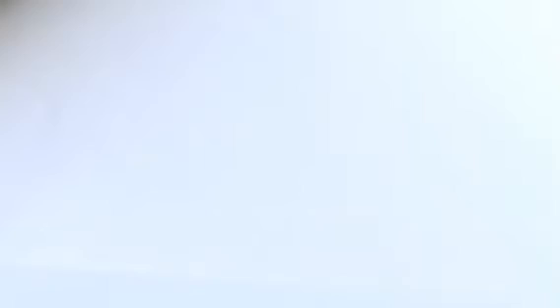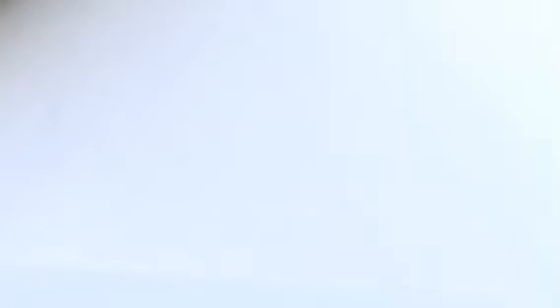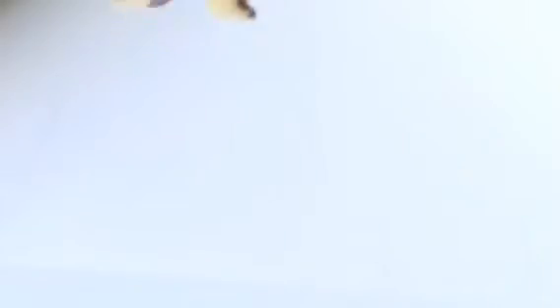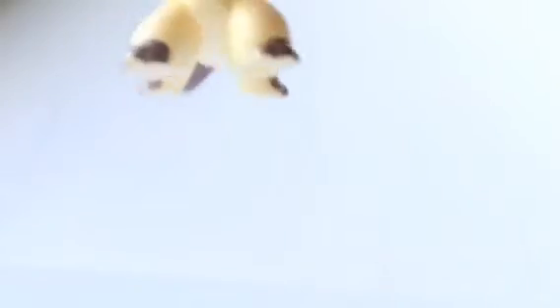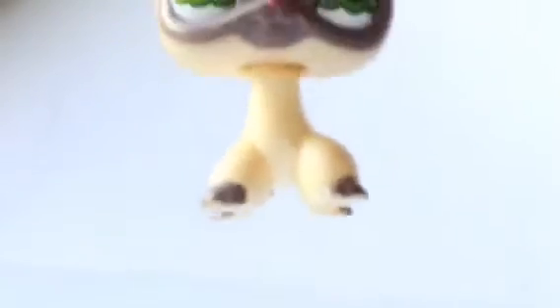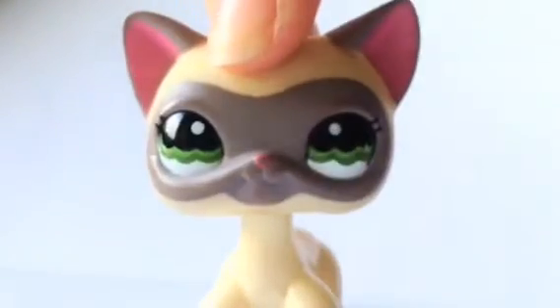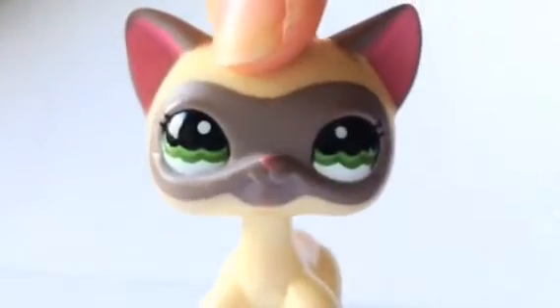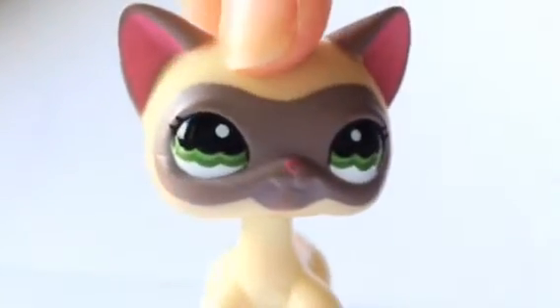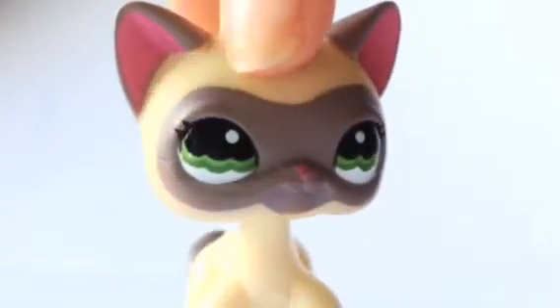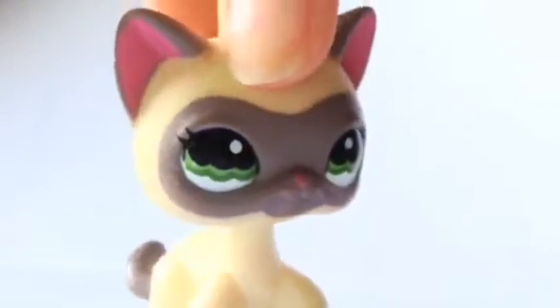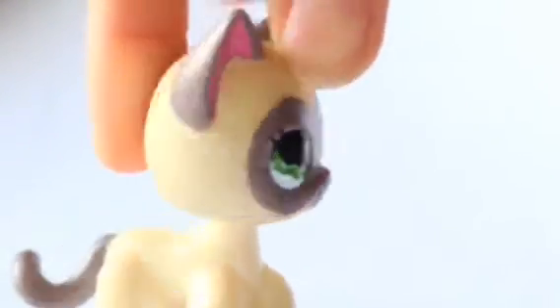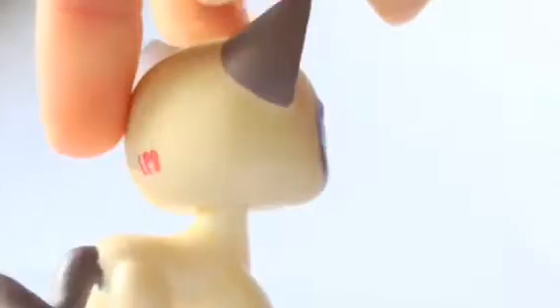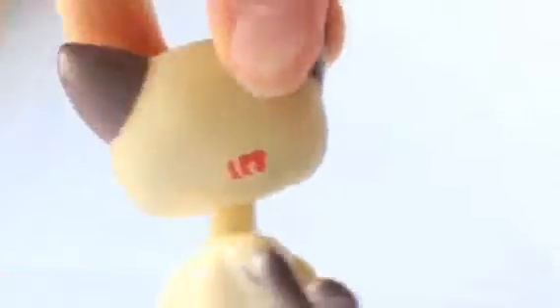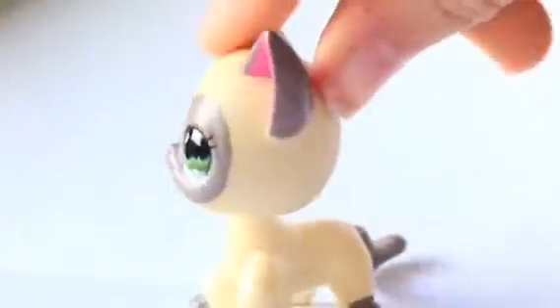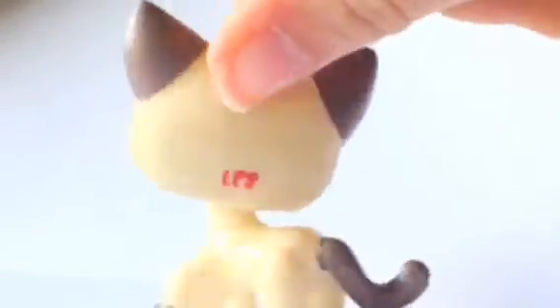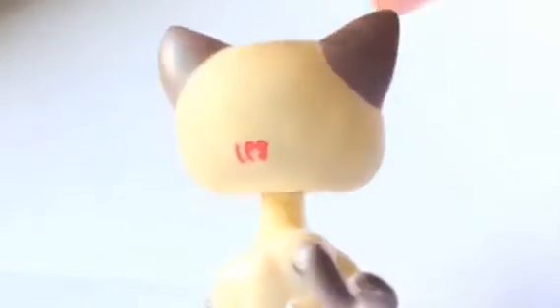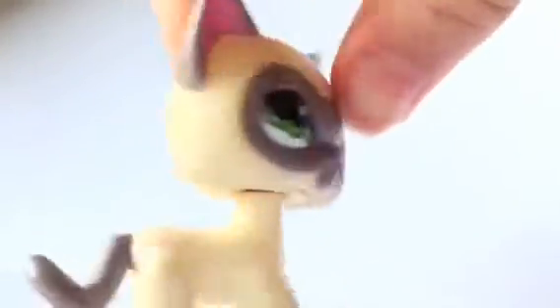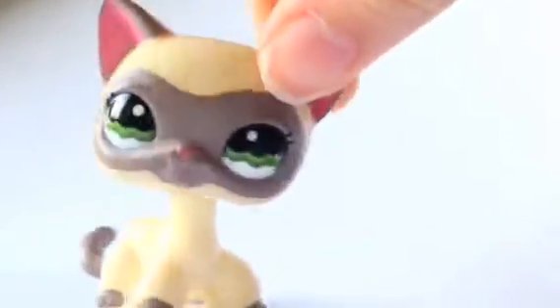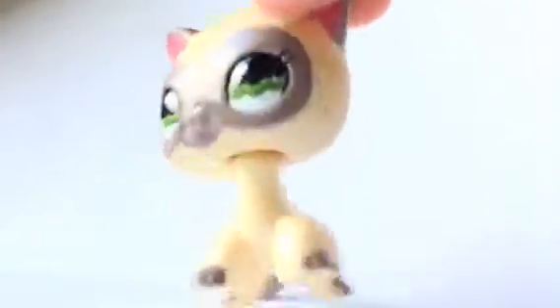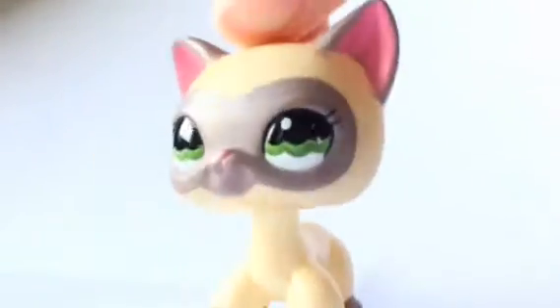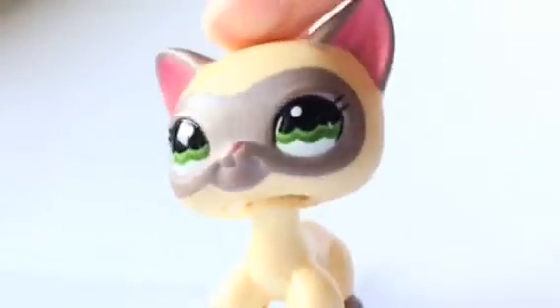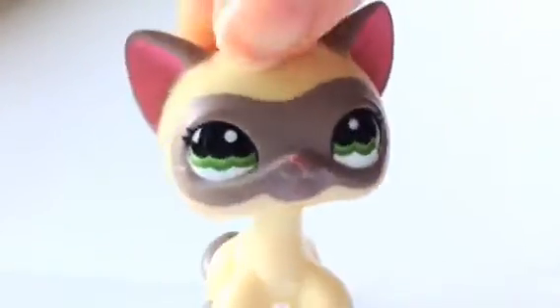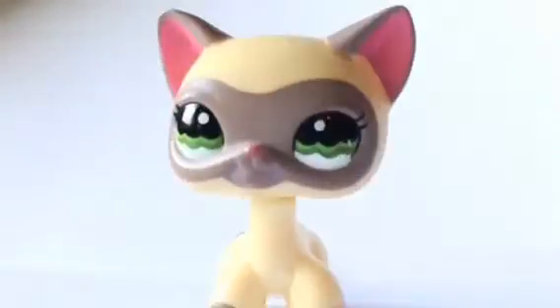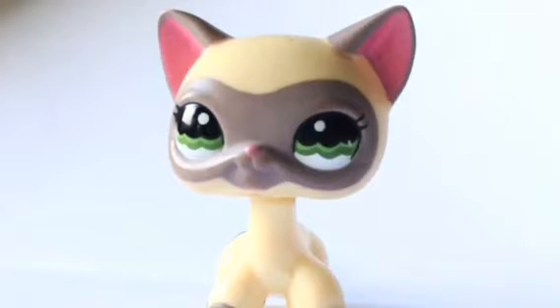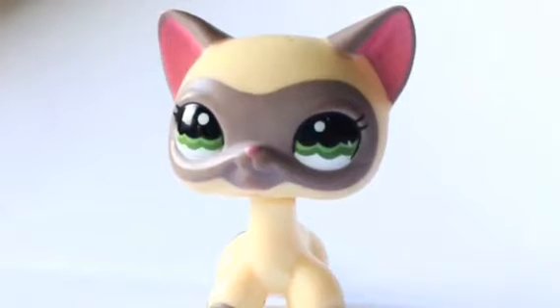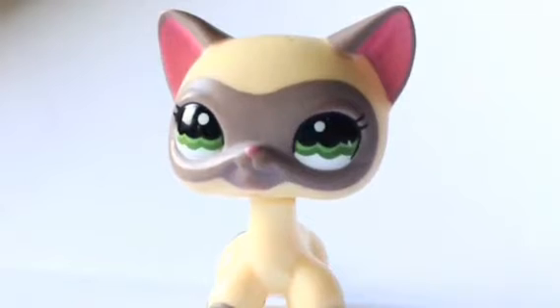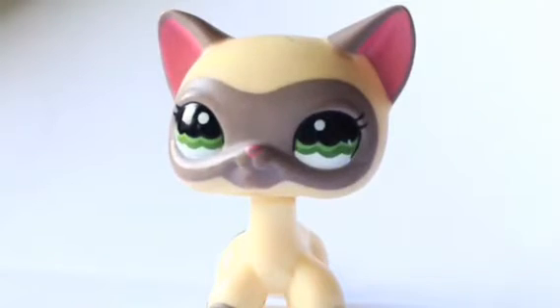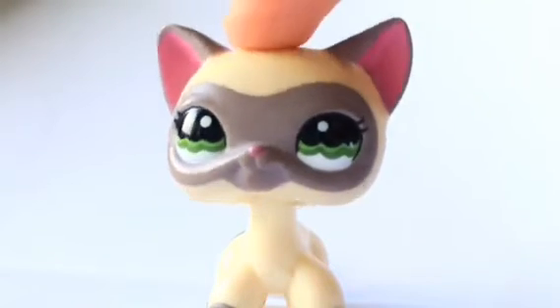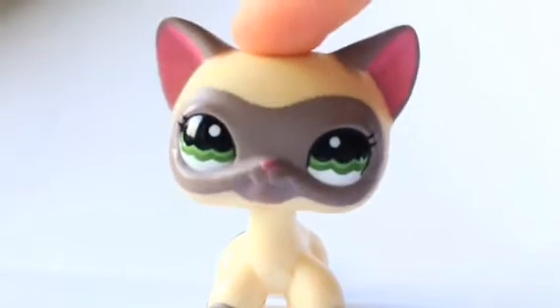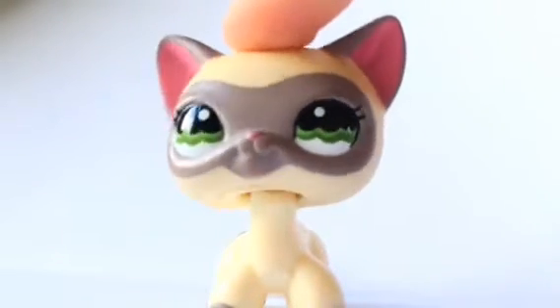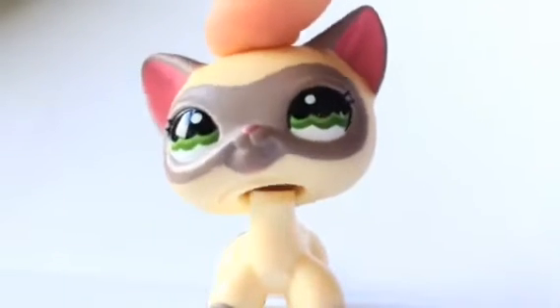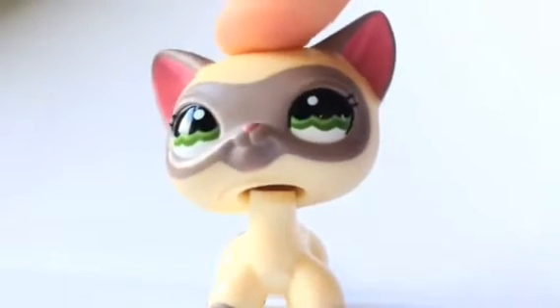My 2nd favorite LPS is this short hair and I love her. Oh my god. Words can't explain how much I love her. She's just — her colors and stuff — oh, she's just so cute.